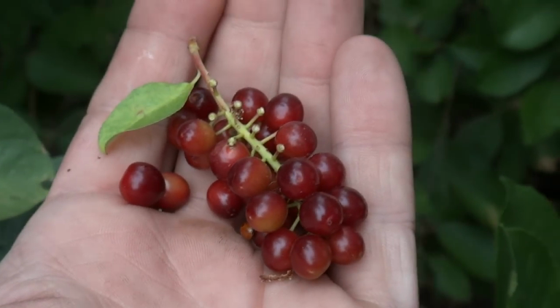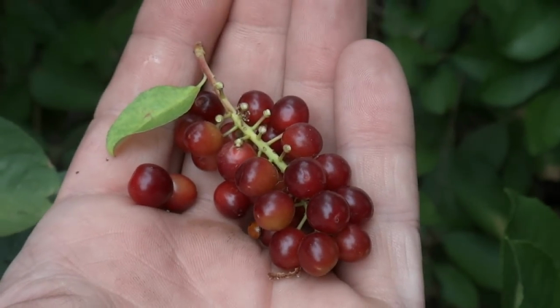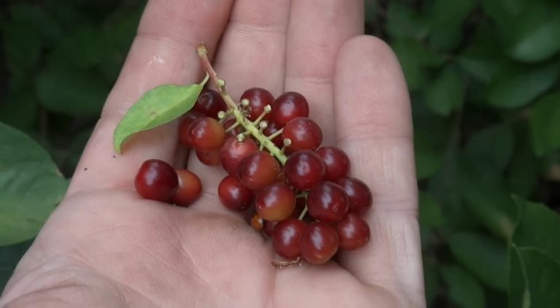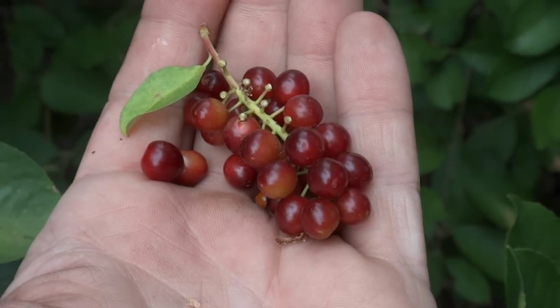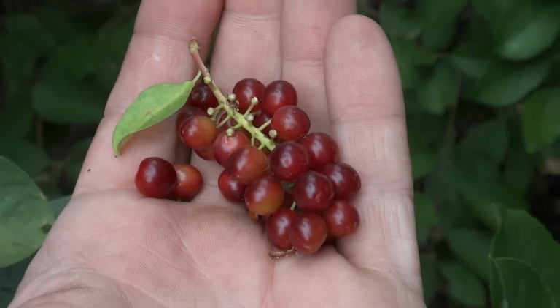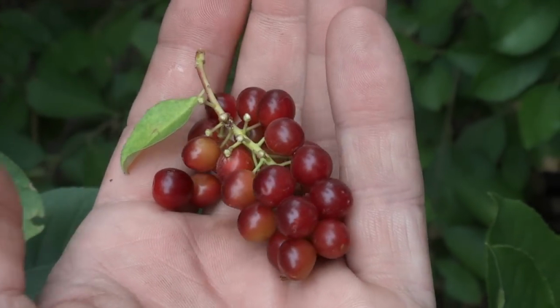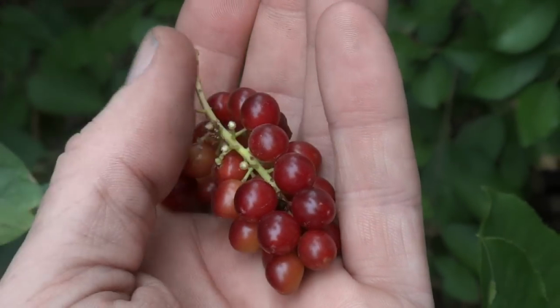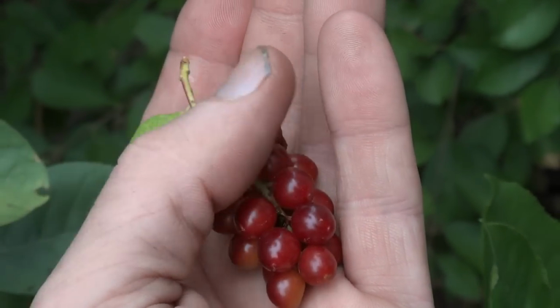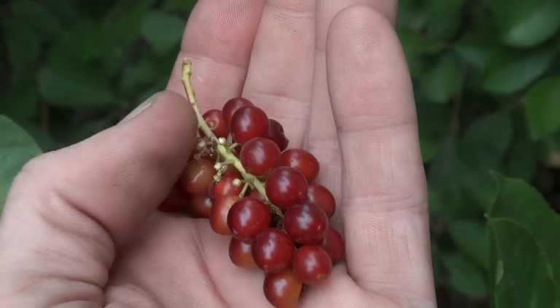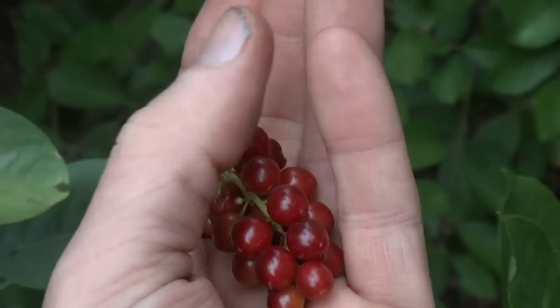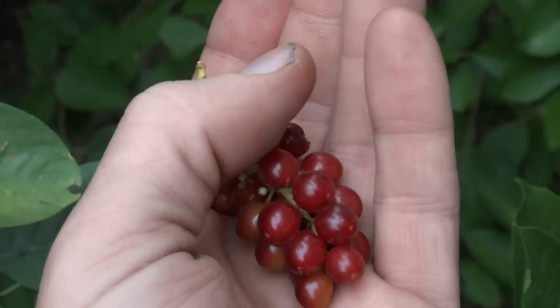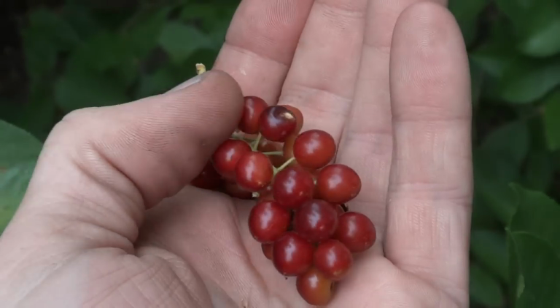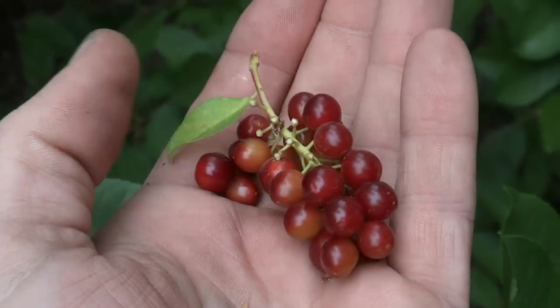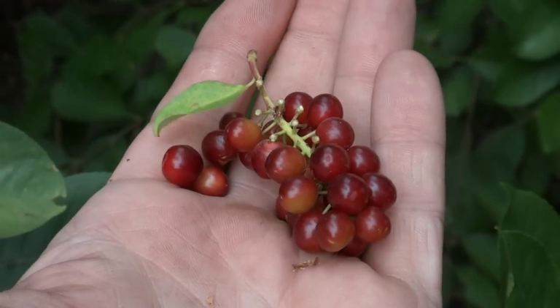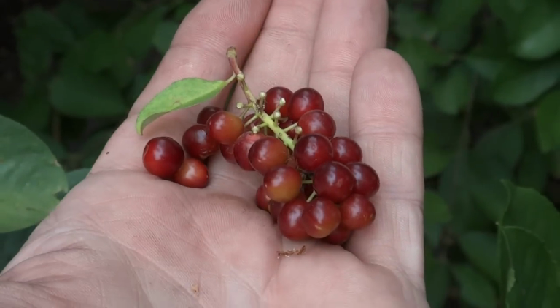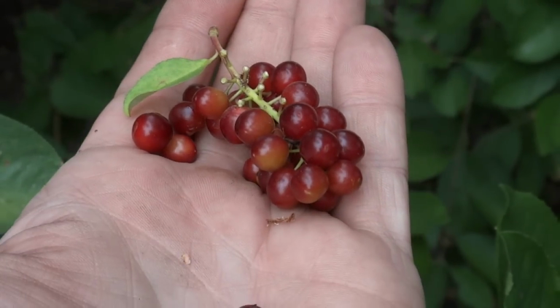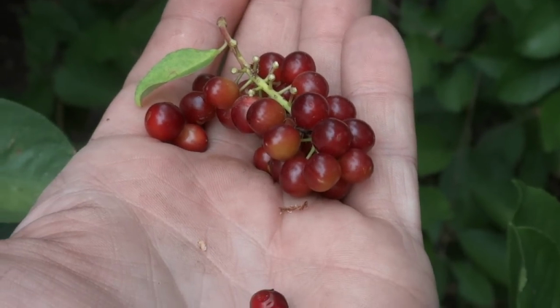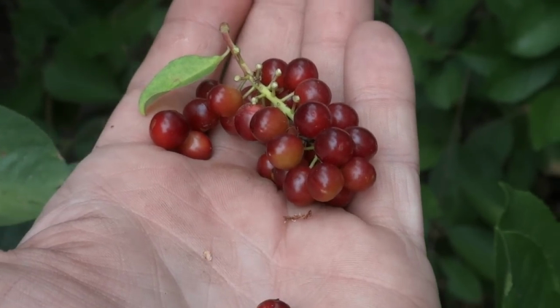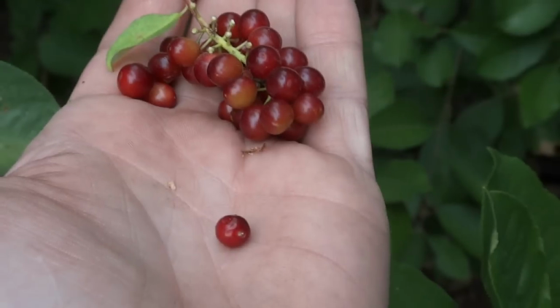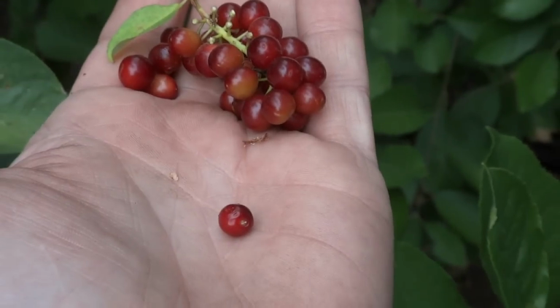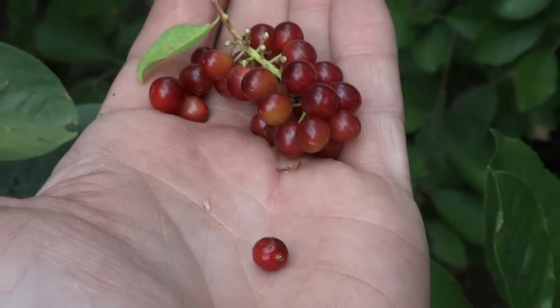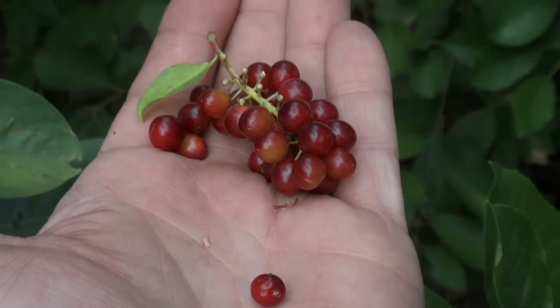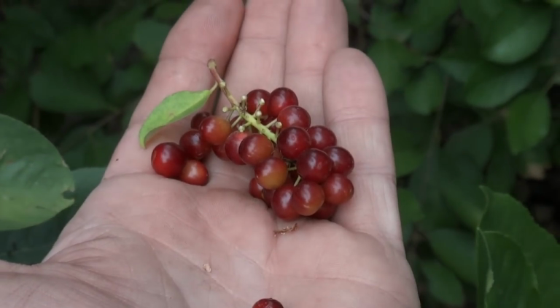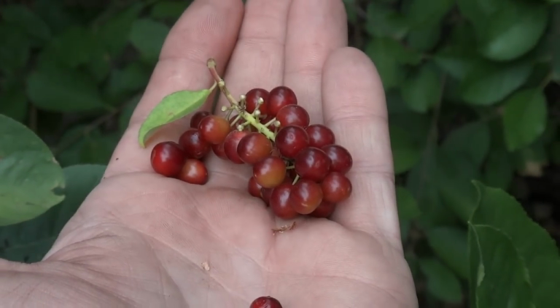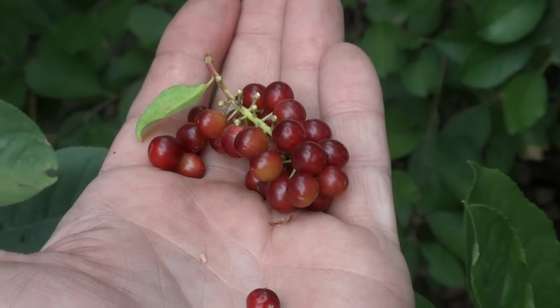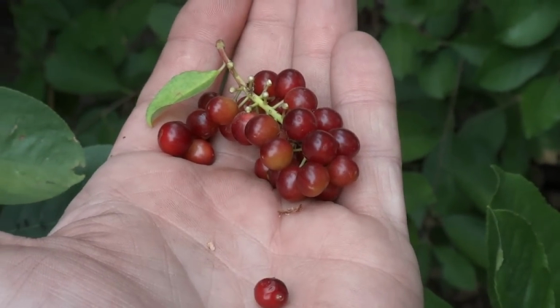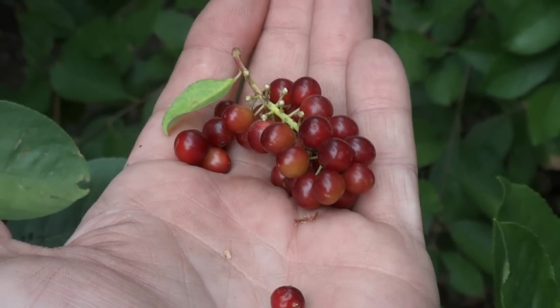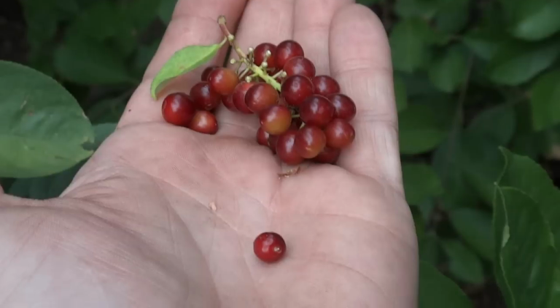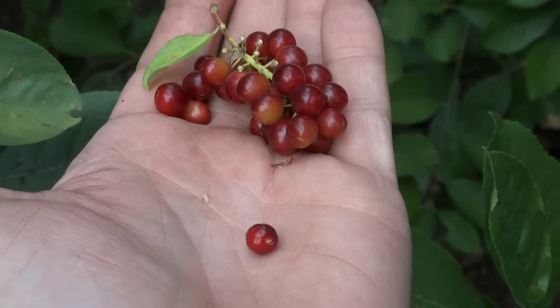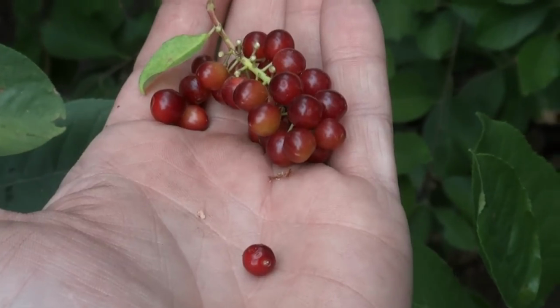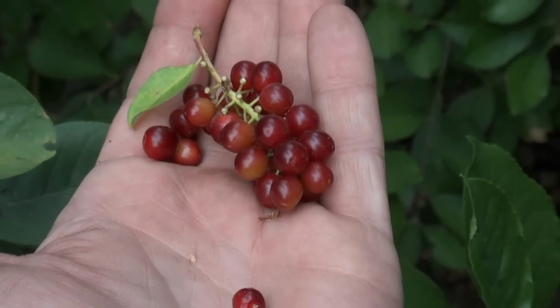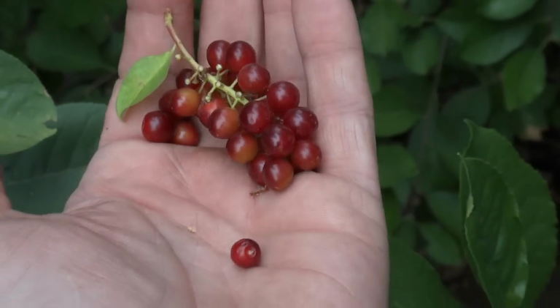These are high in protein, high in carbs. They were used in what I consider to be the first trail mix bars here in America — very popular with the native peoples. This is one of the ingredients that you often see in pemmican.